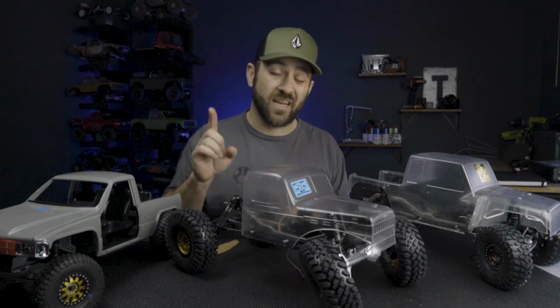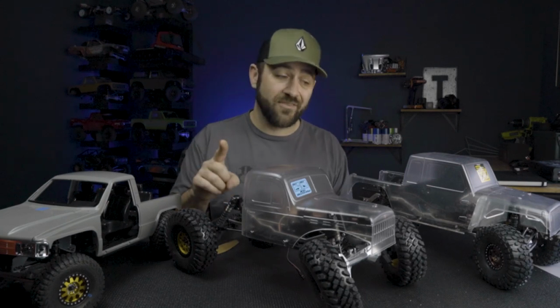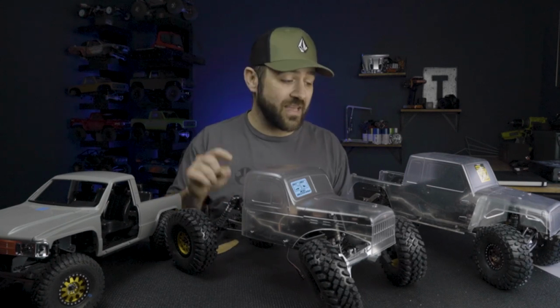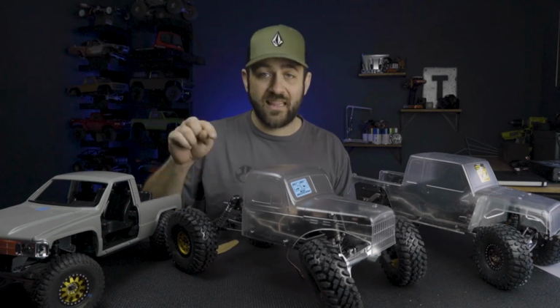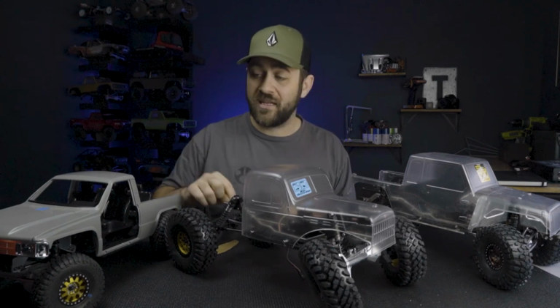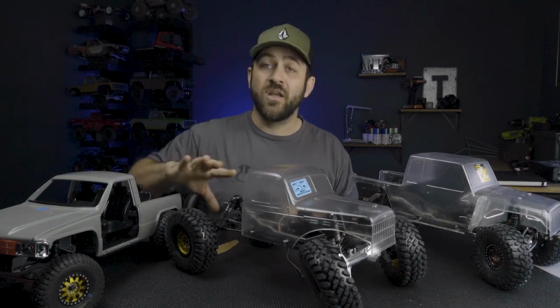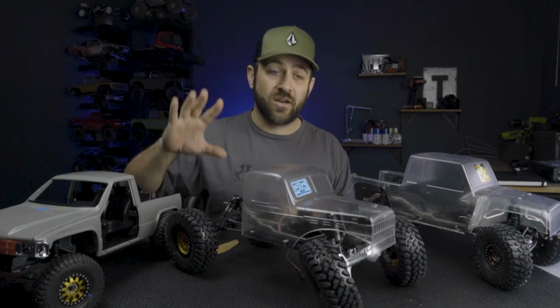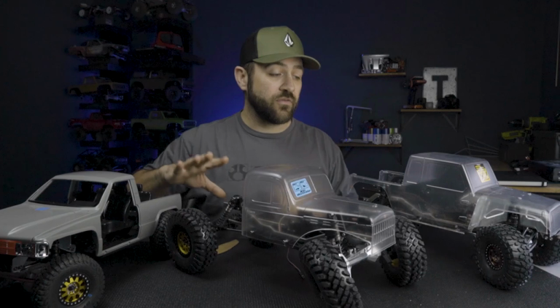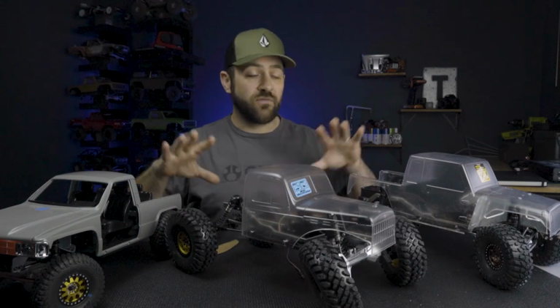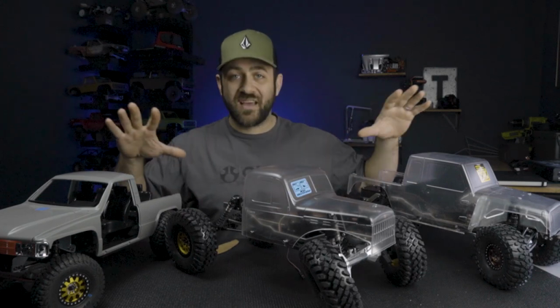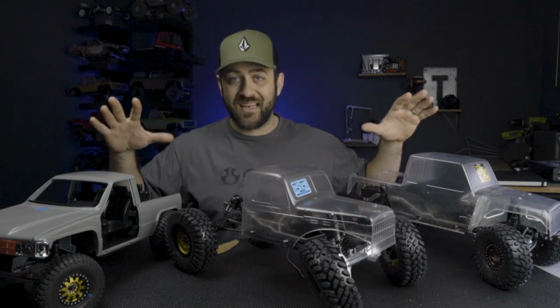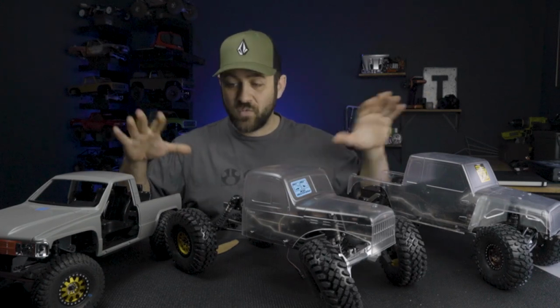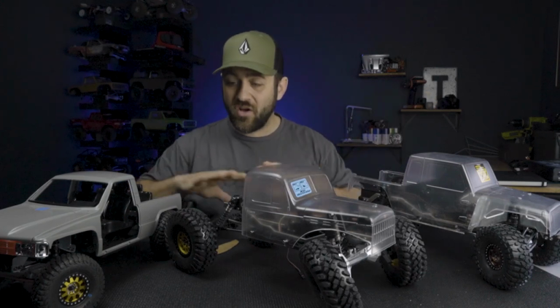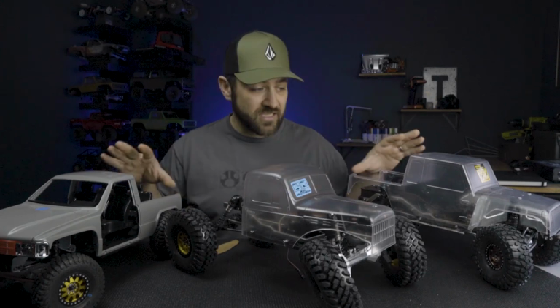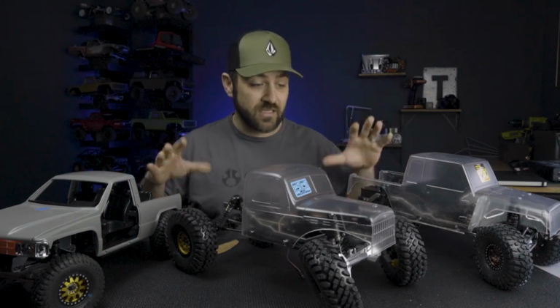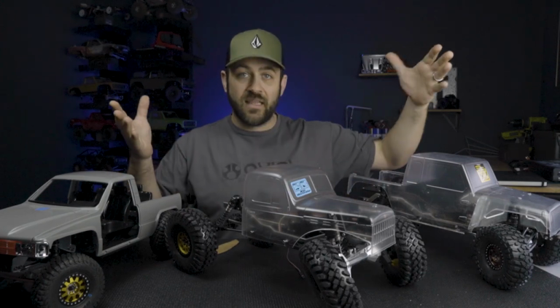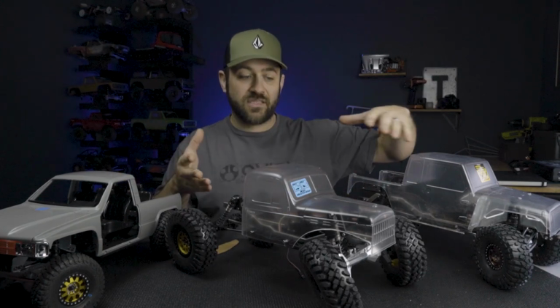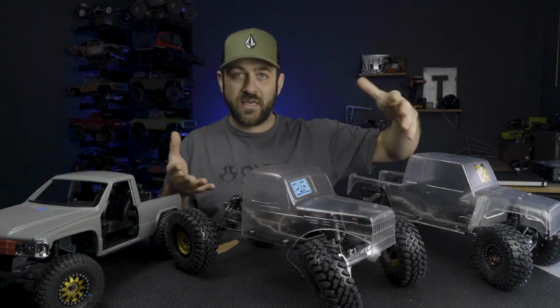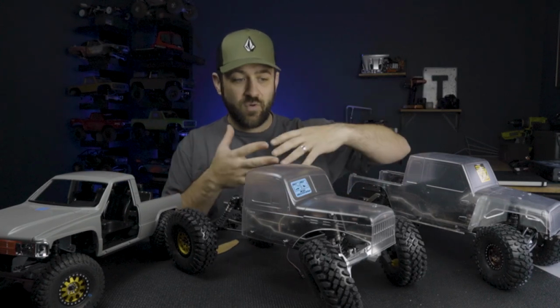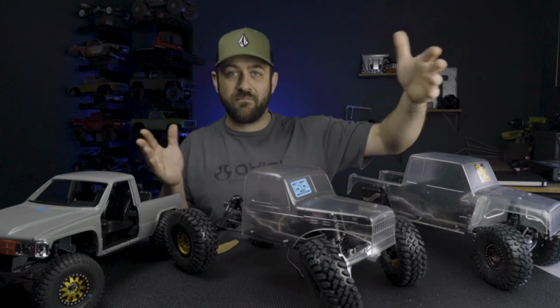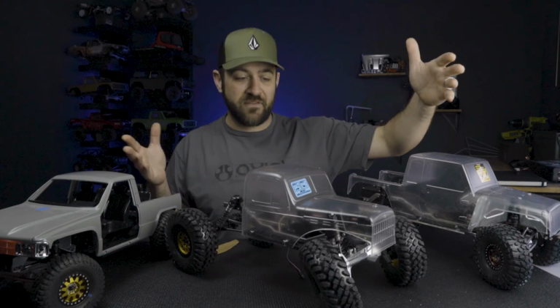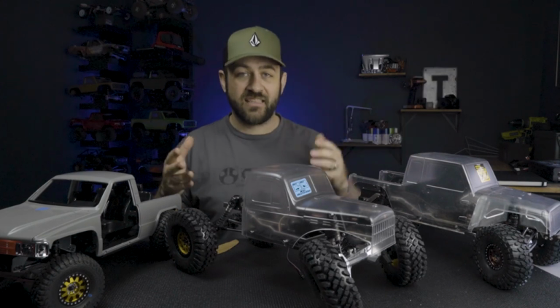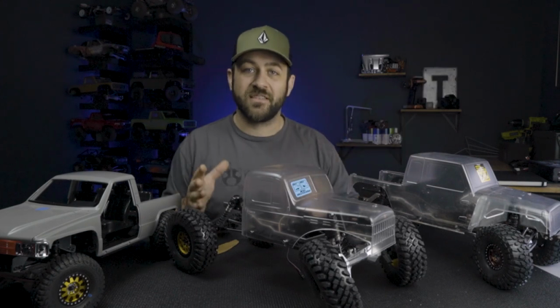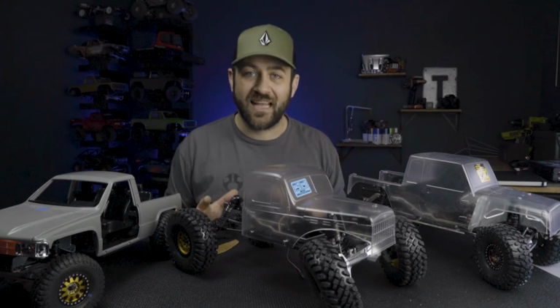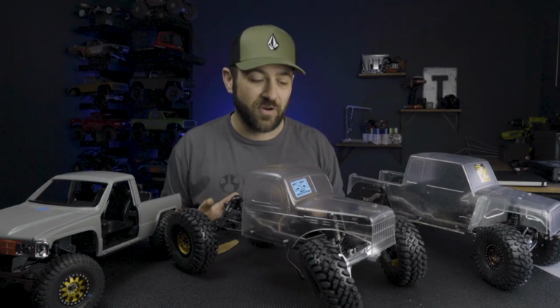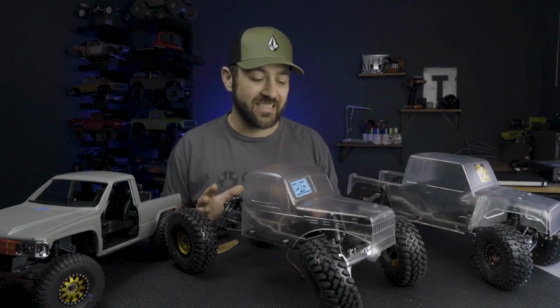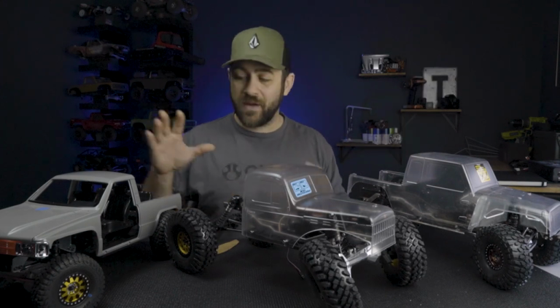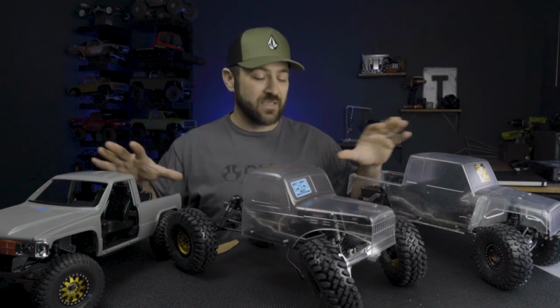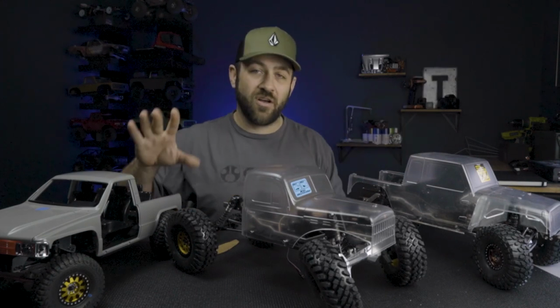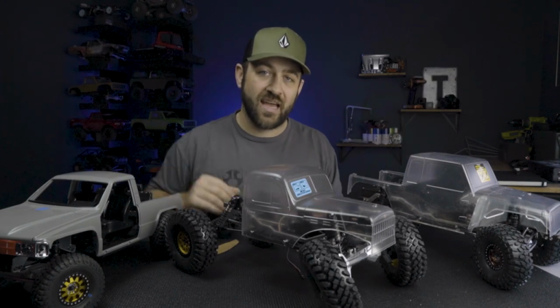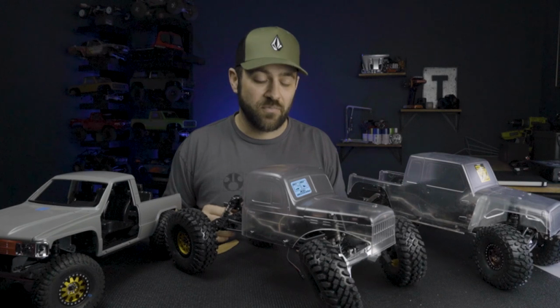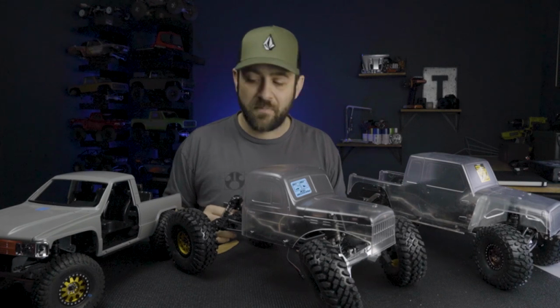We're going to cover some of that in this video, but we'll take an overview first of what we've got done this week on these three trucks. The class three is the one that has manifested into something physical at this point, but the other ones have also had some progress made.